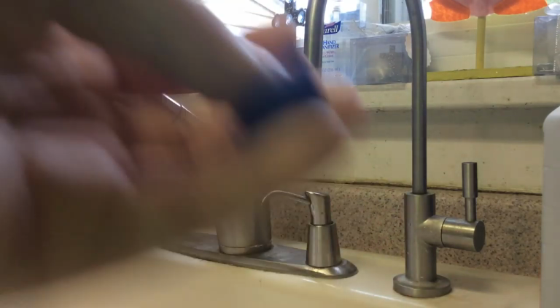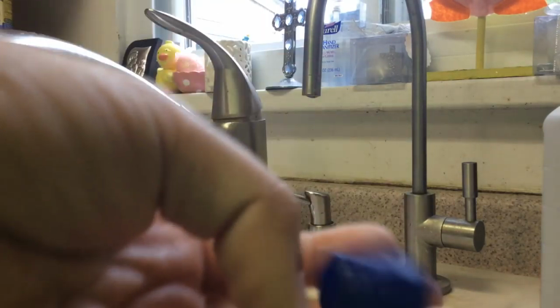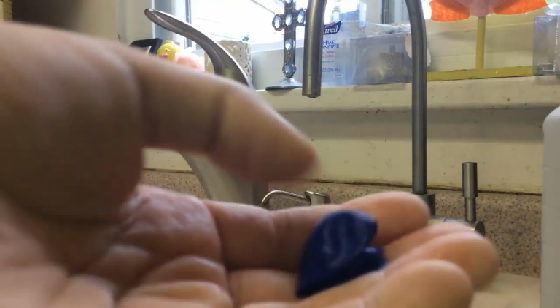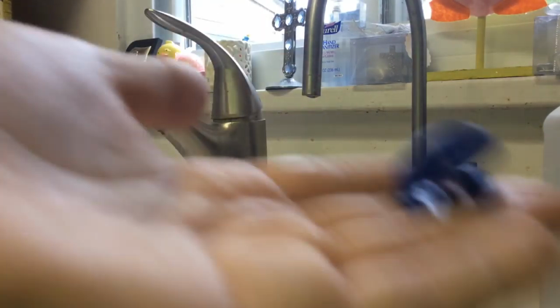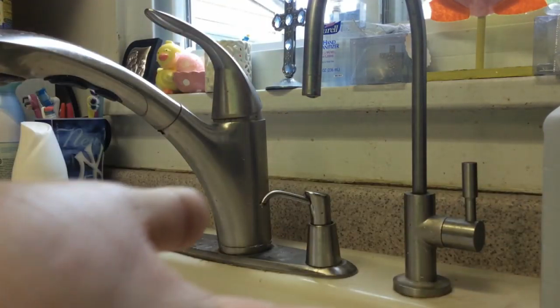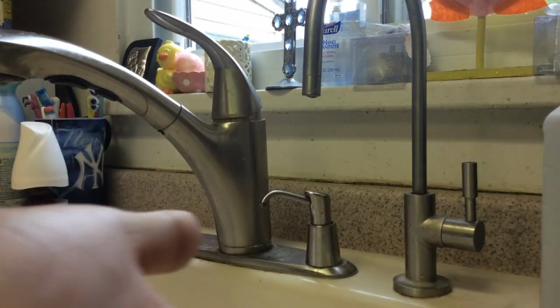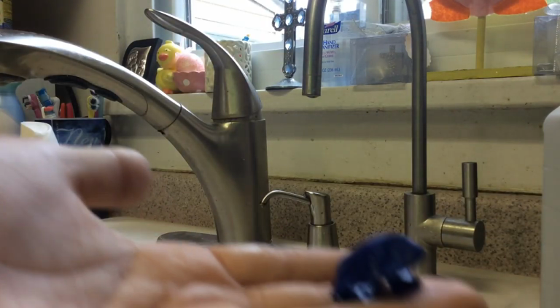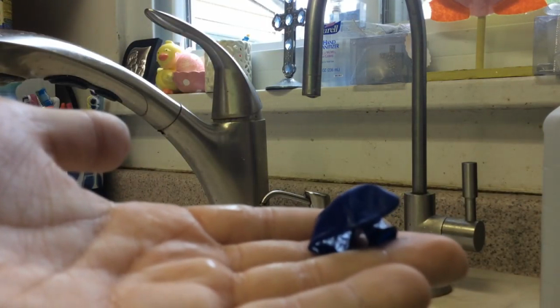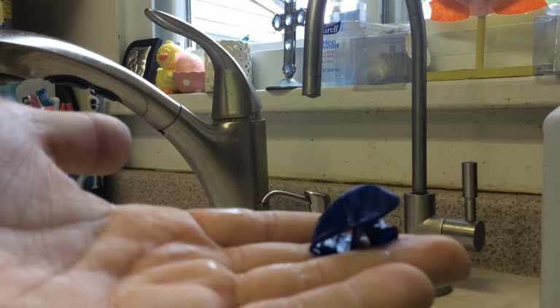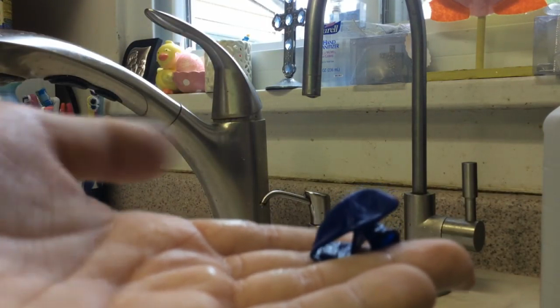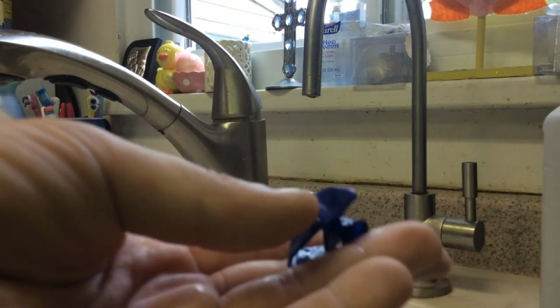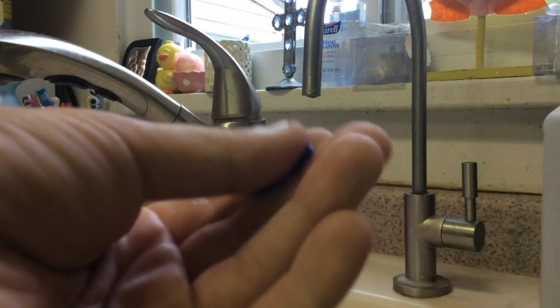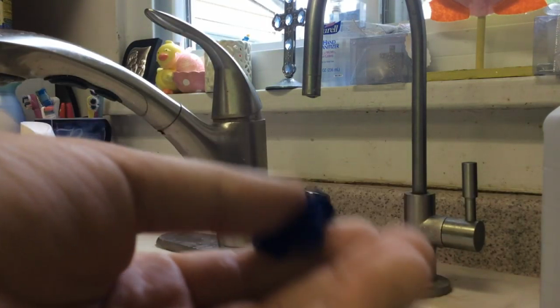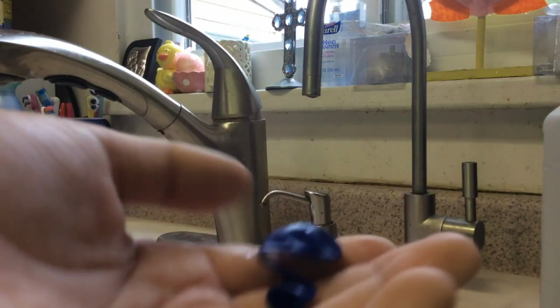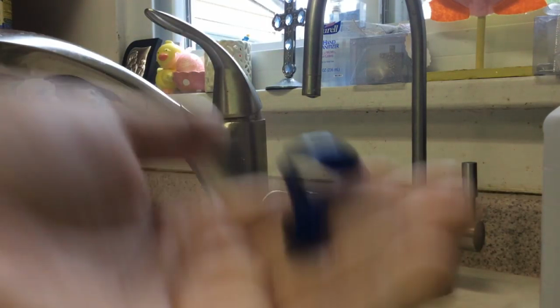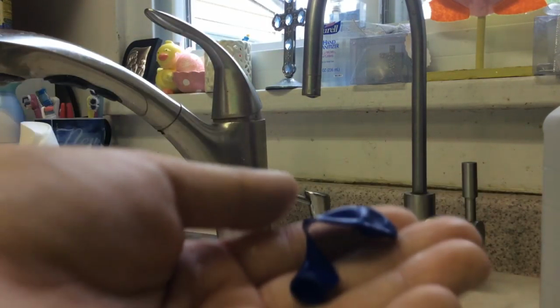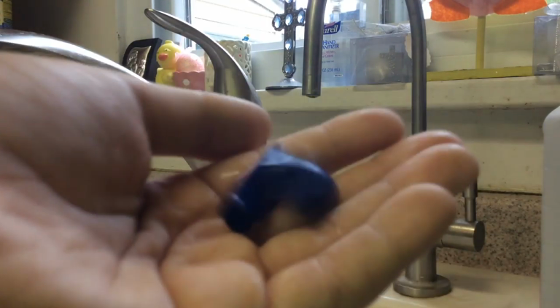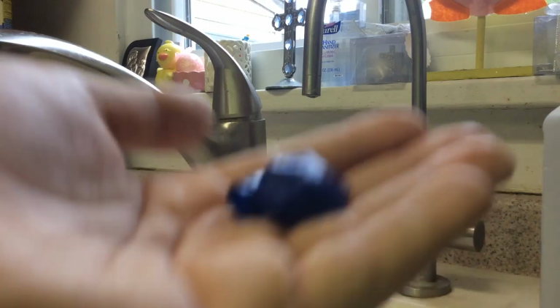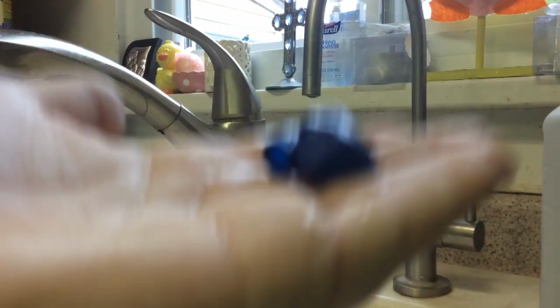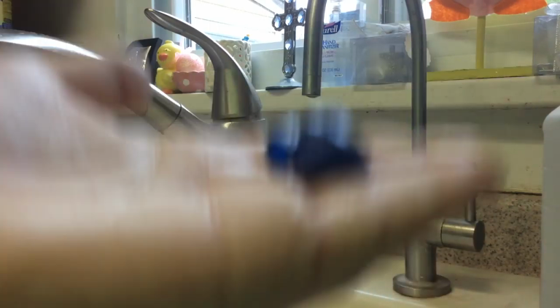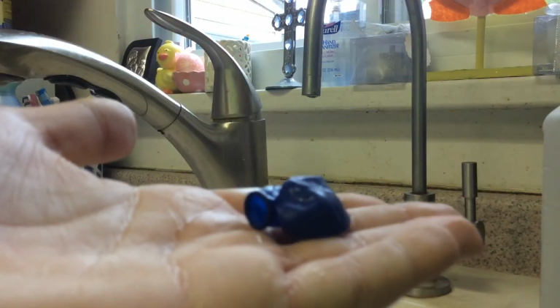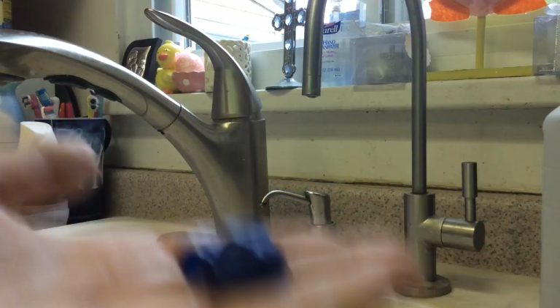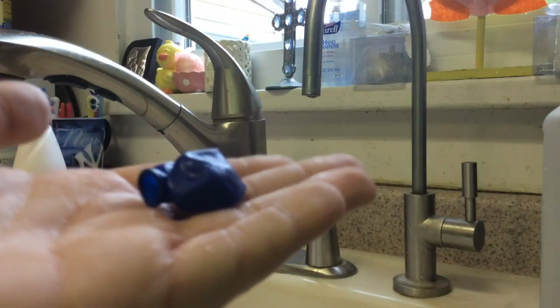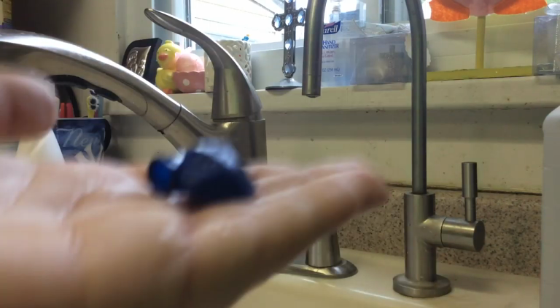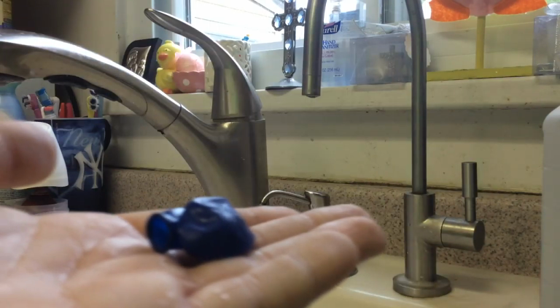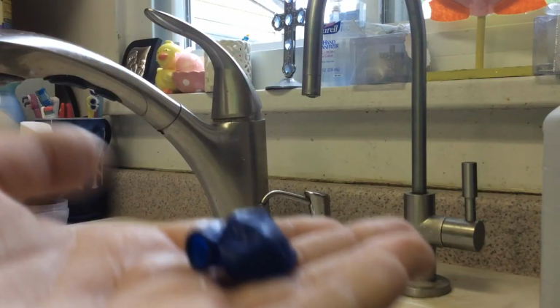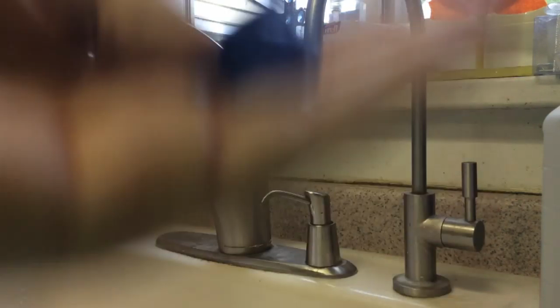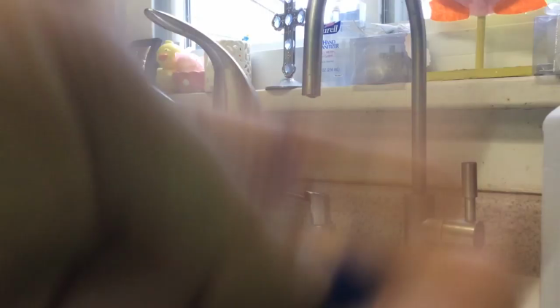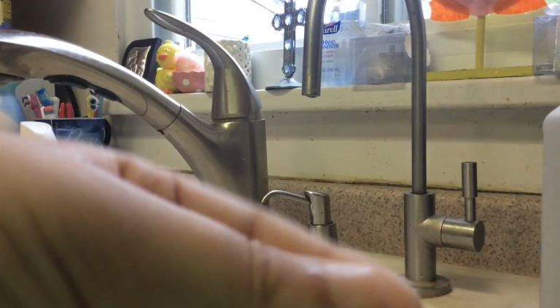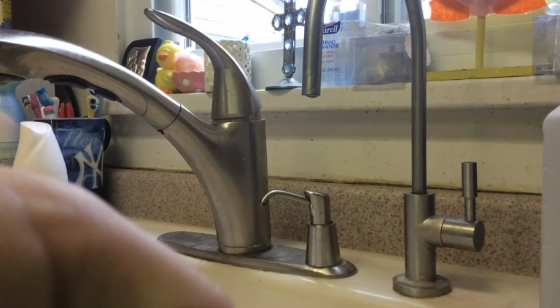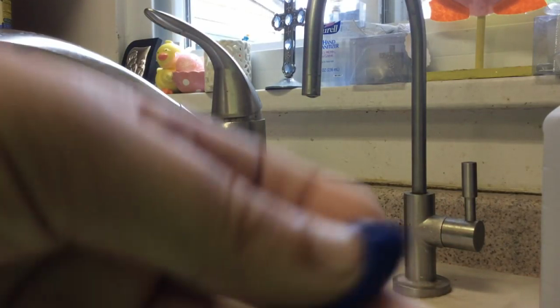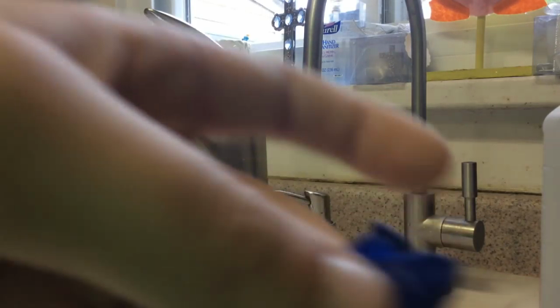Since water is going to be going into this water balloon, it's definitely going to turn into ice. We don't know that, so let's try it for ourselves.